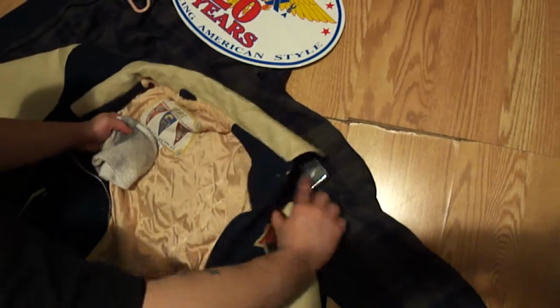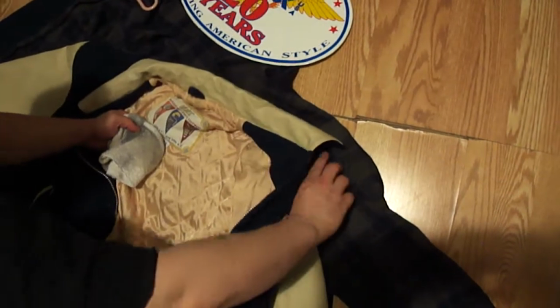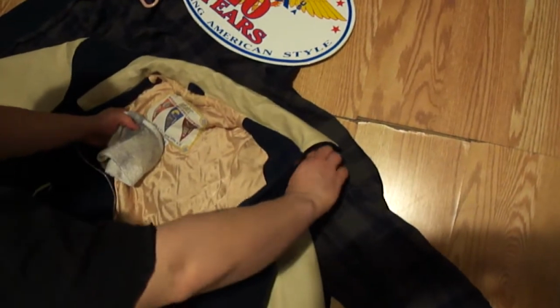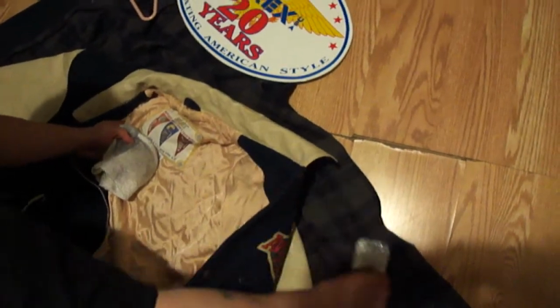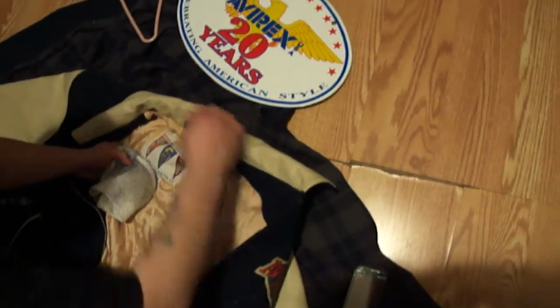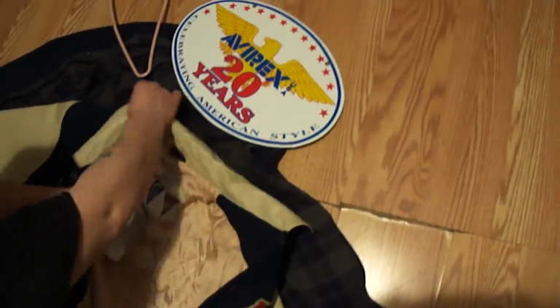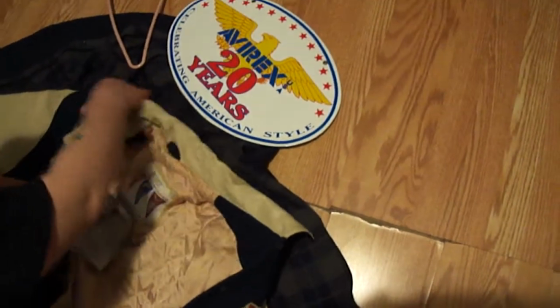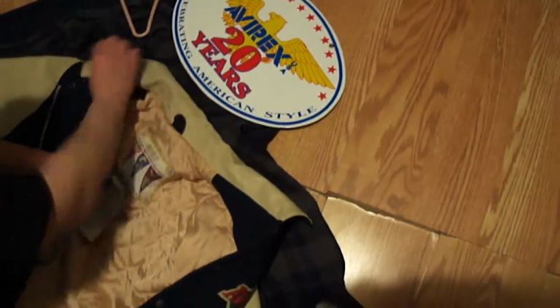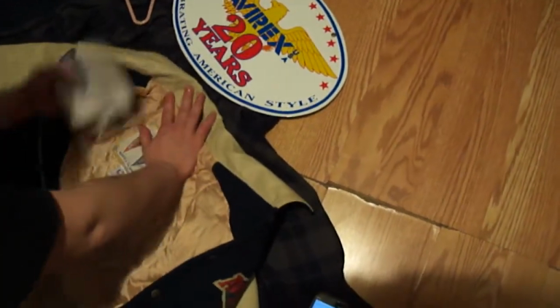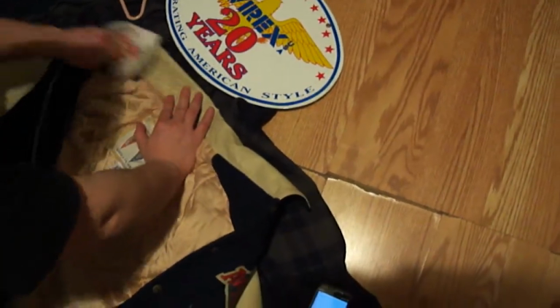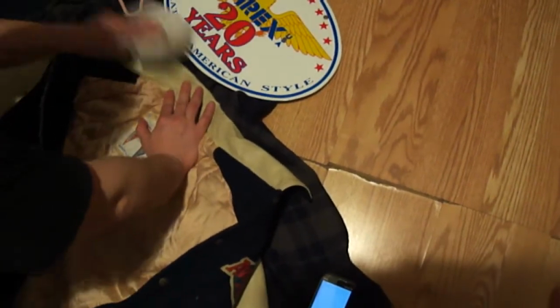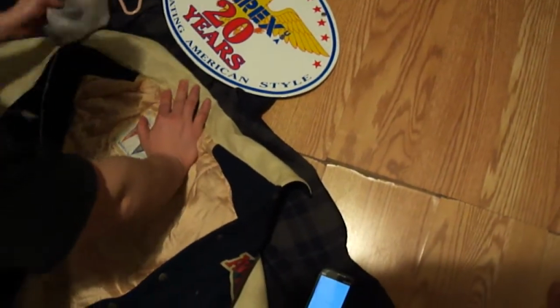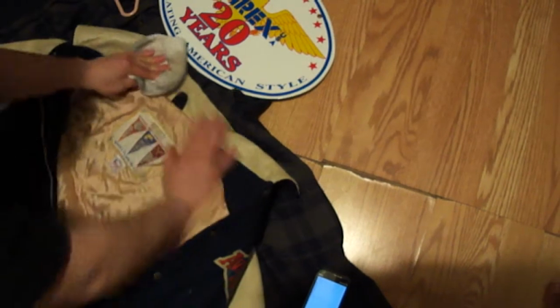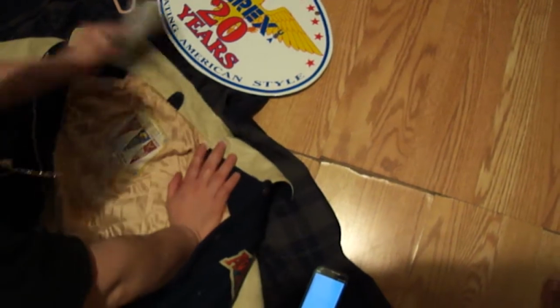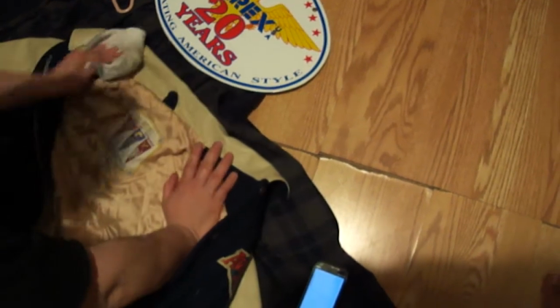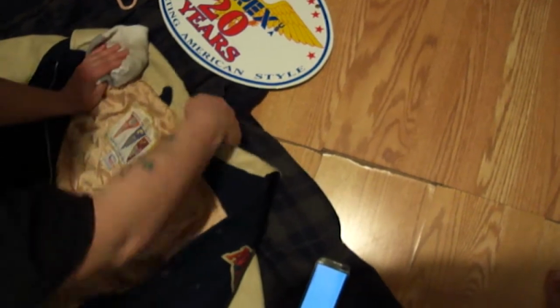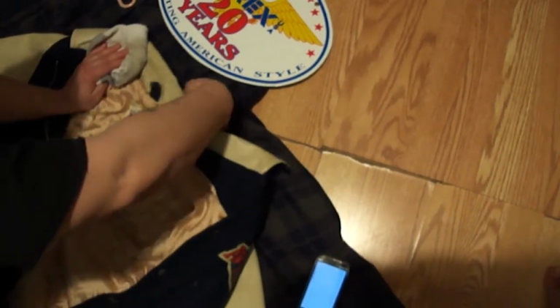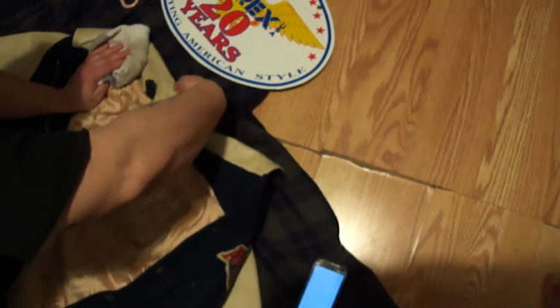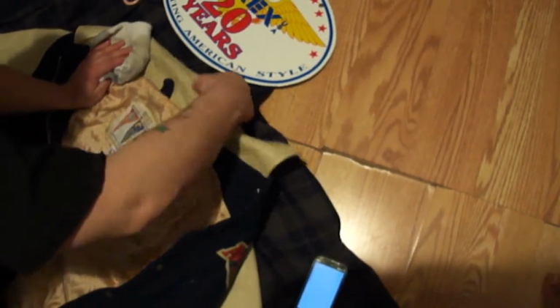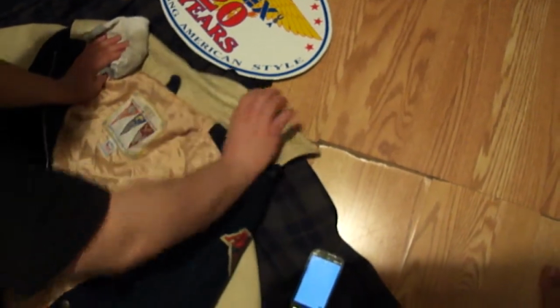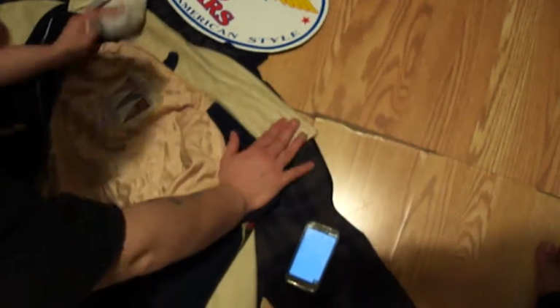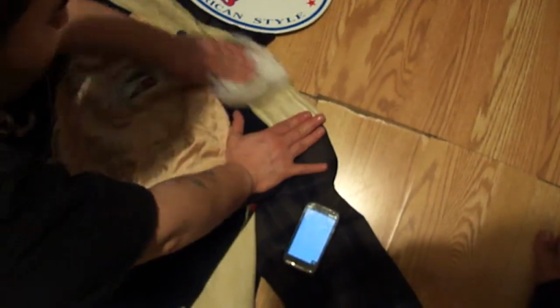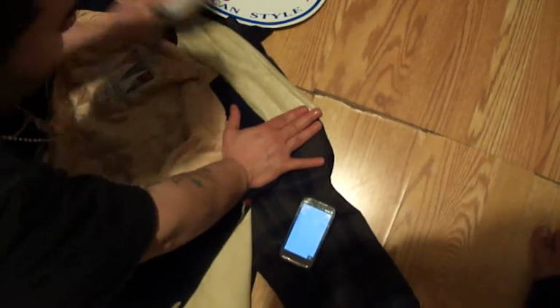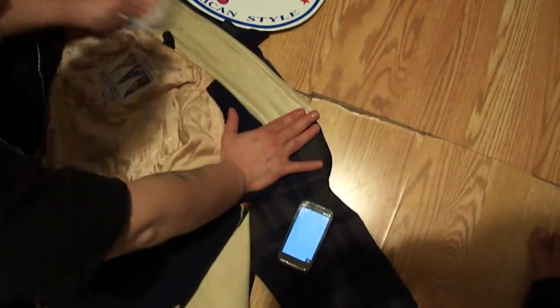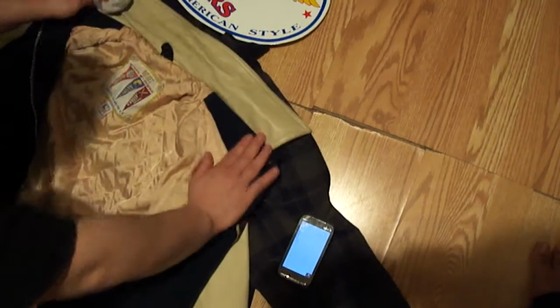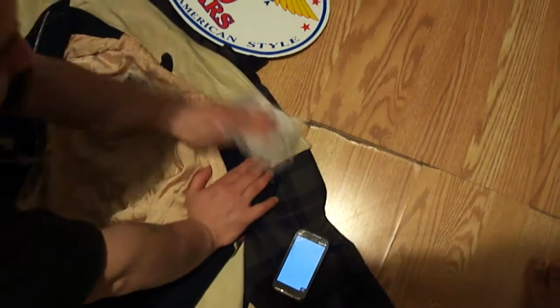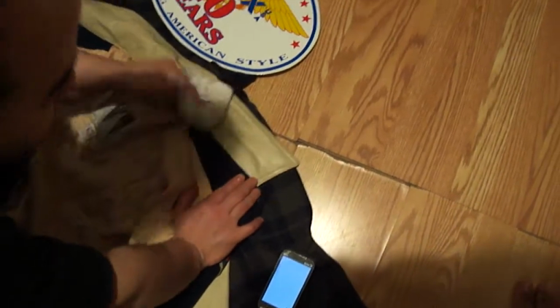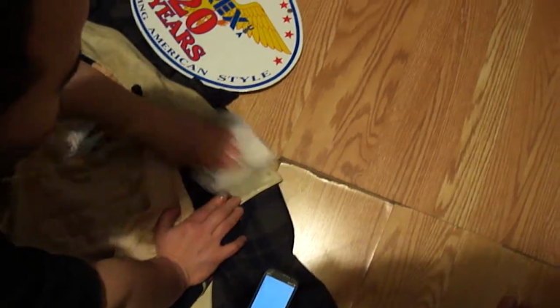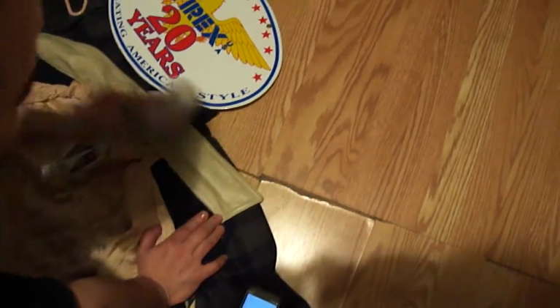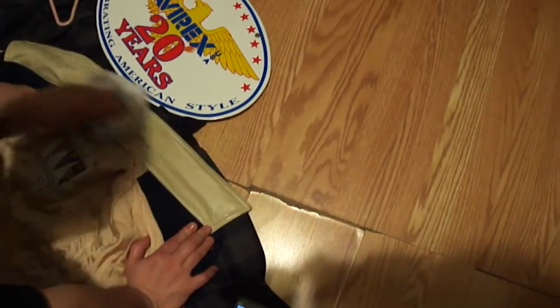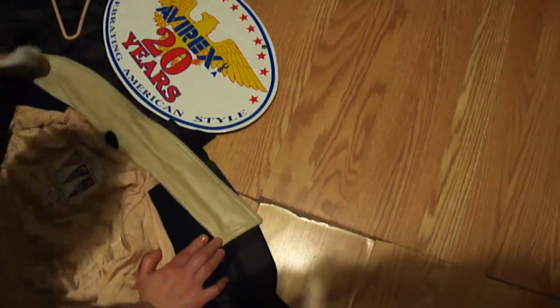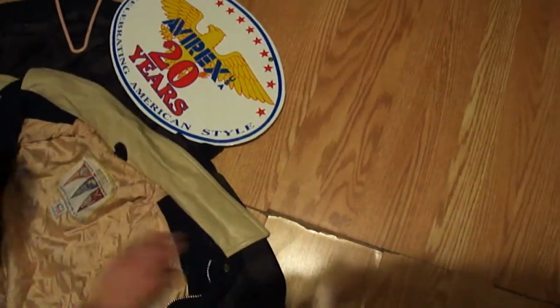Just cleaning the Avarex with some mink oil, keeps it looking new. I have a whole bunch of Avarexes. Anybody else got cool Avarexes that are old? You could send me the pics or comment and show me yours.